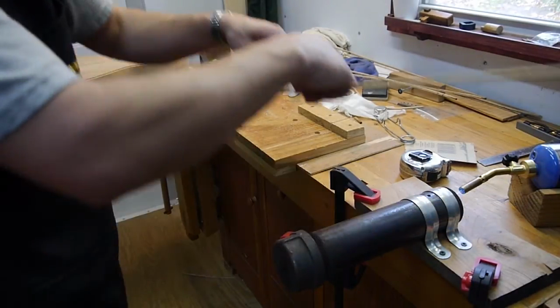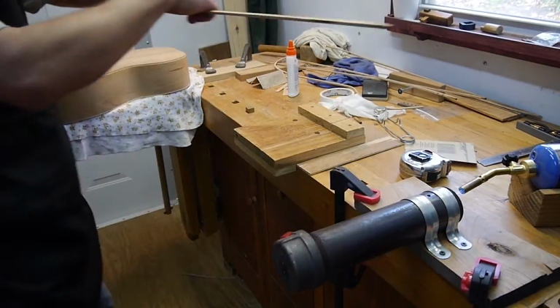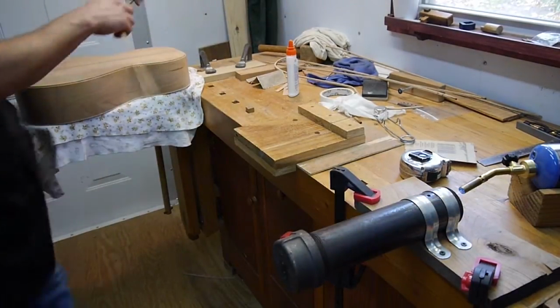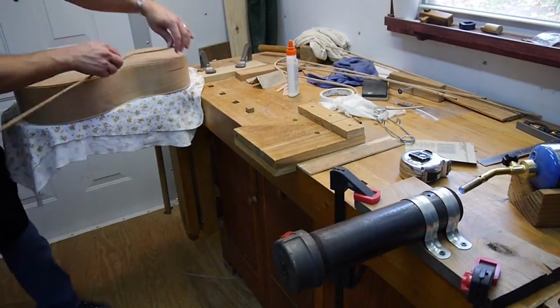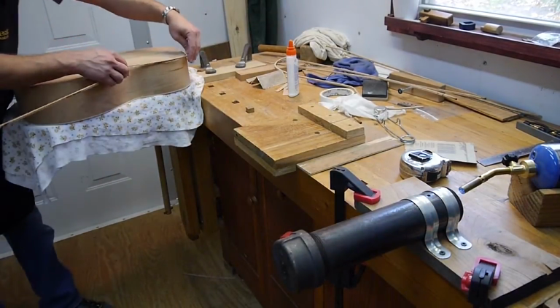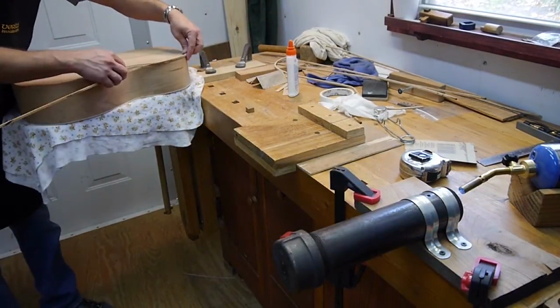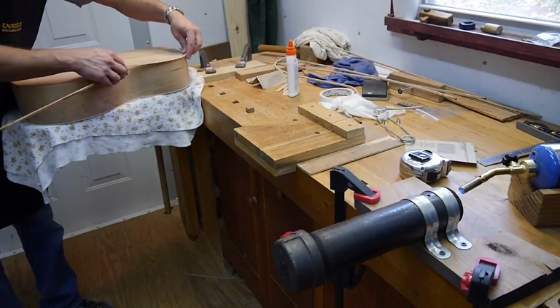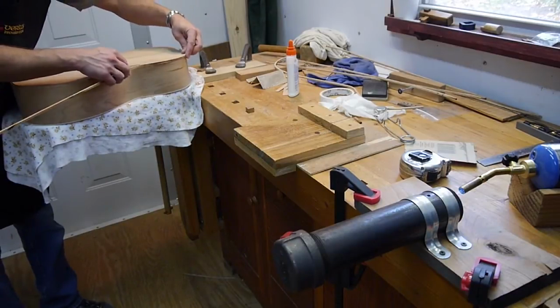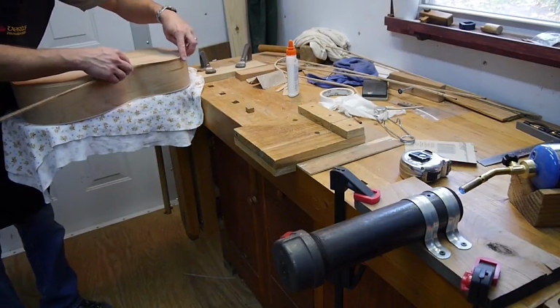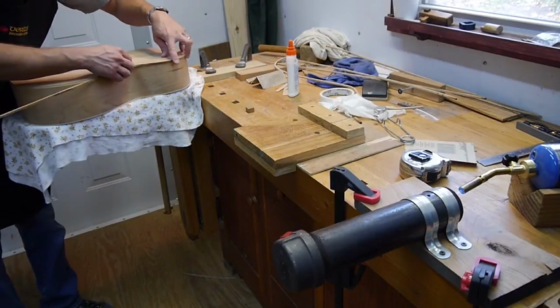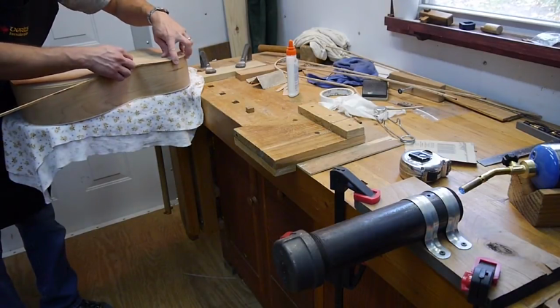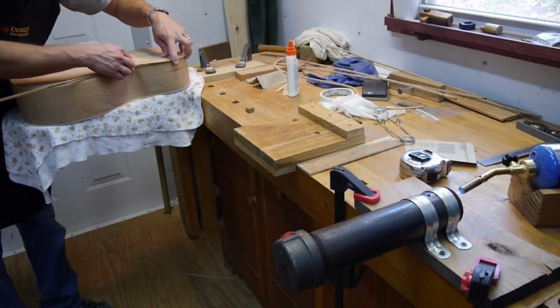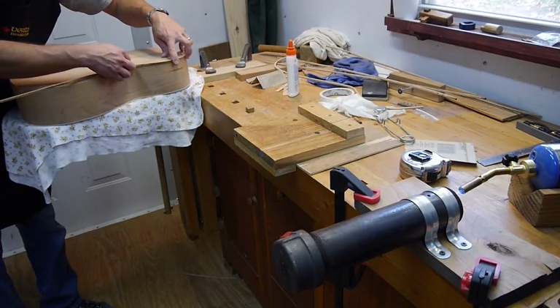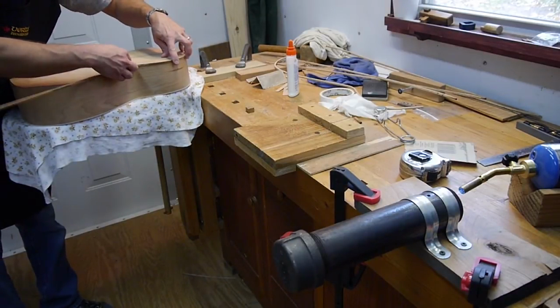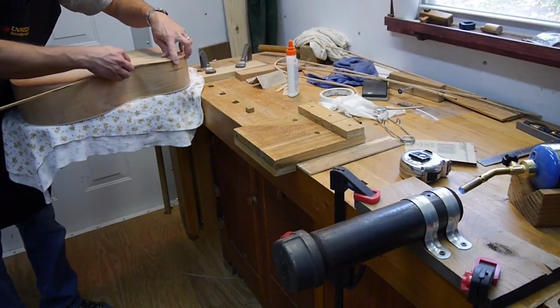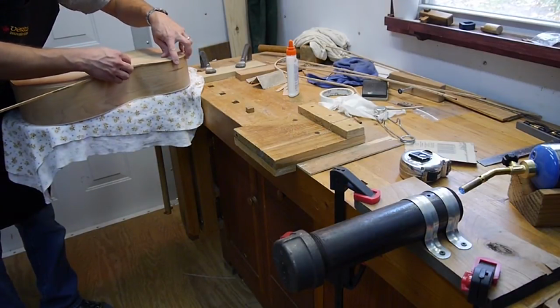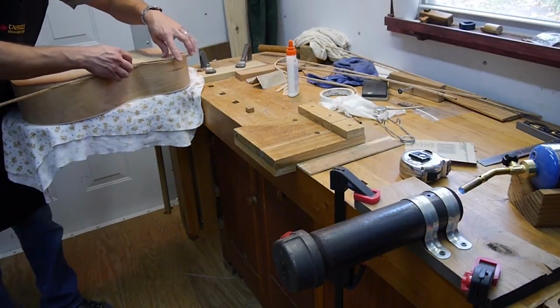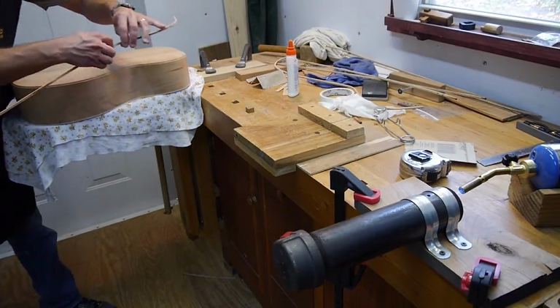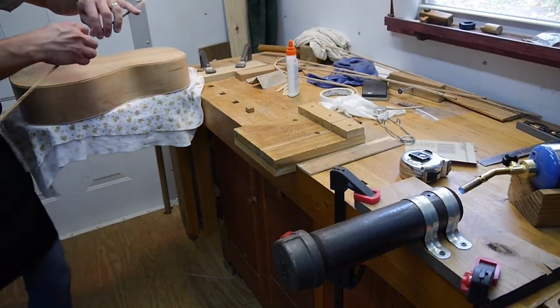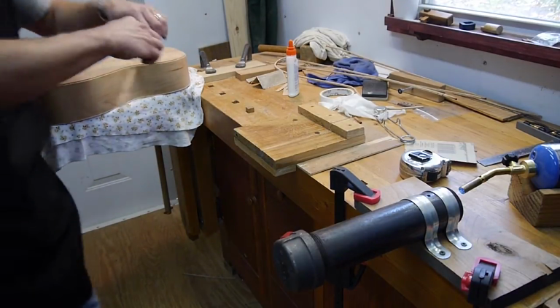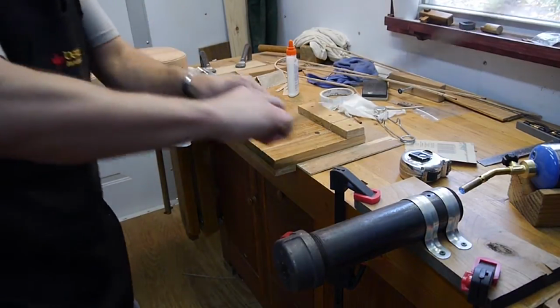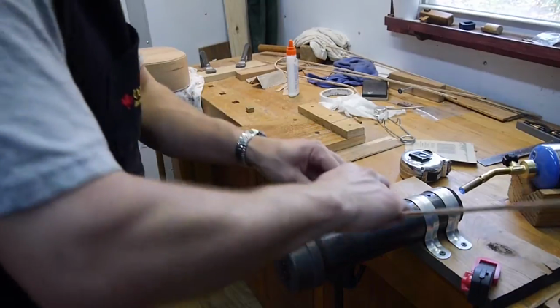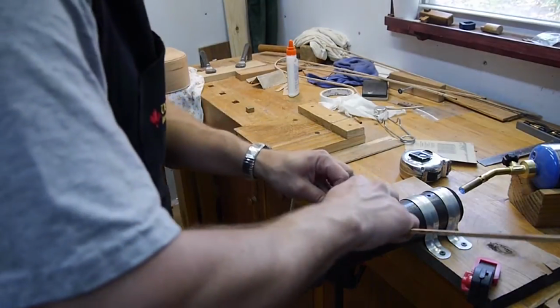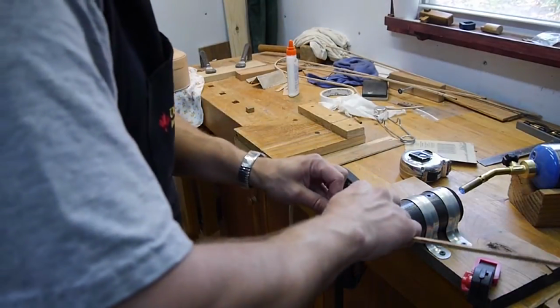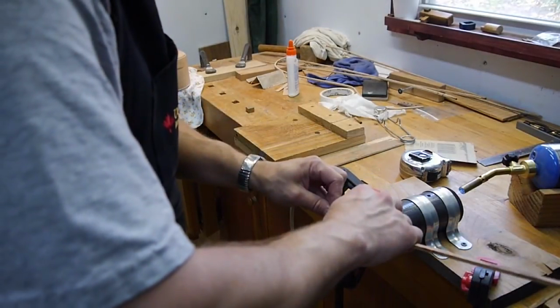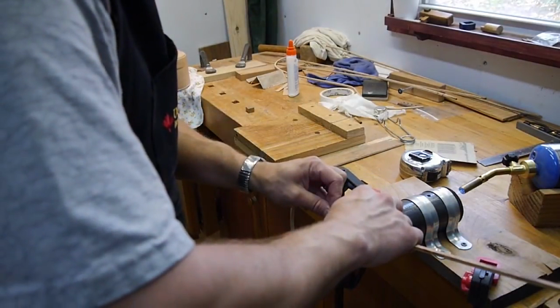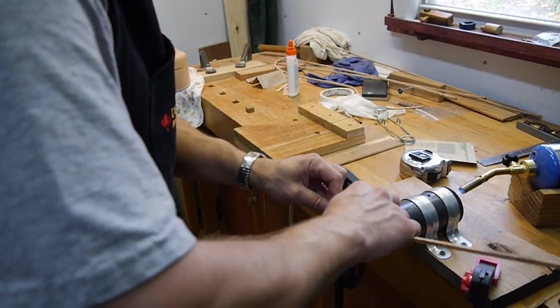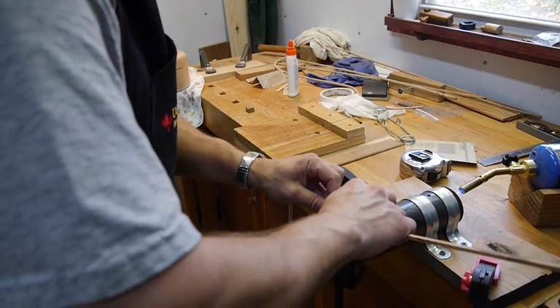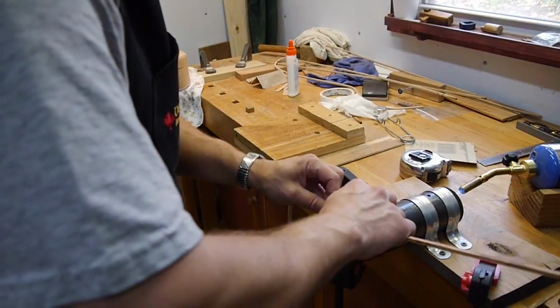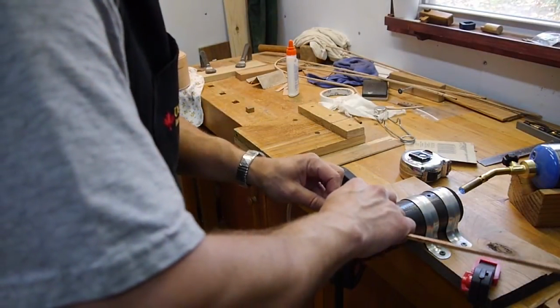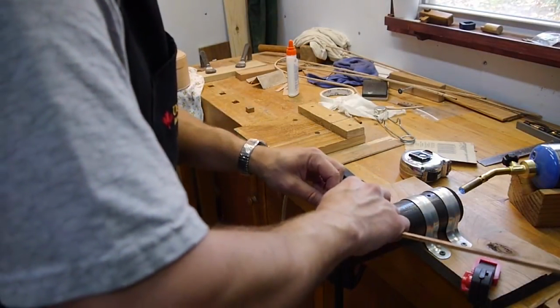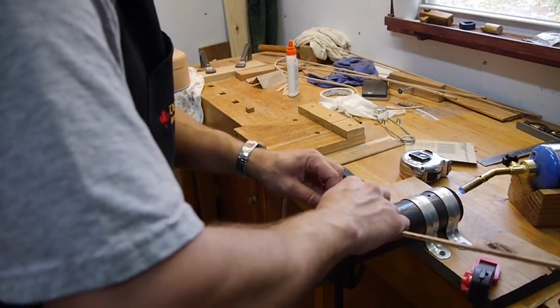It doesn't have to be perfect. Looks like I've missed the mark a little bit, so I'm going to open this up, straighten that back out, turn it over right here.